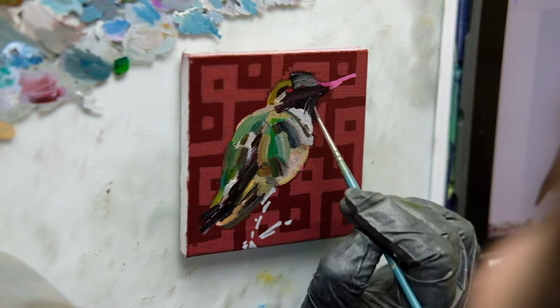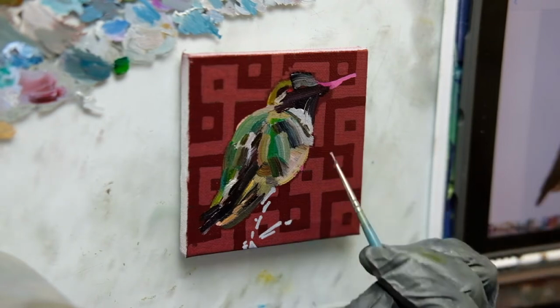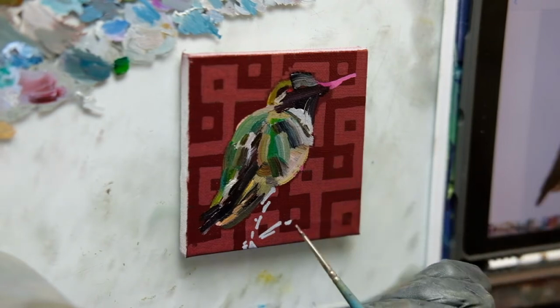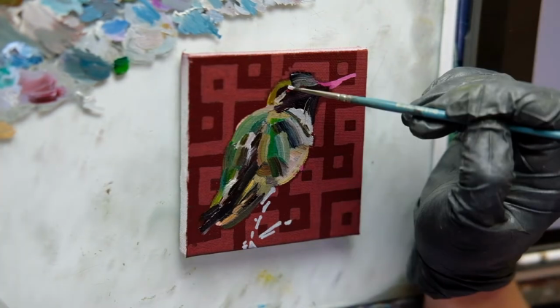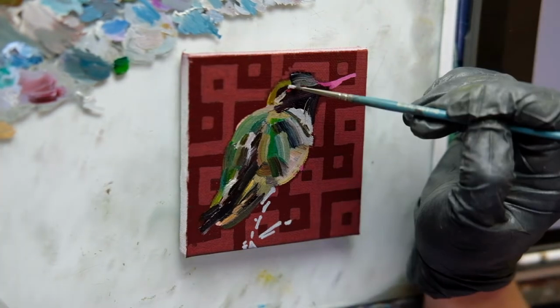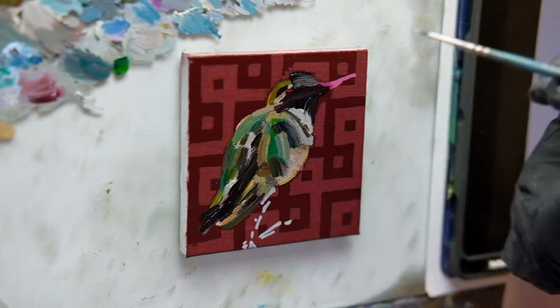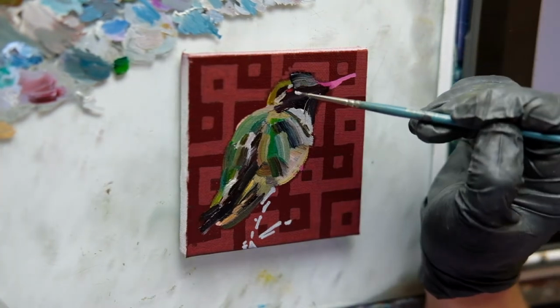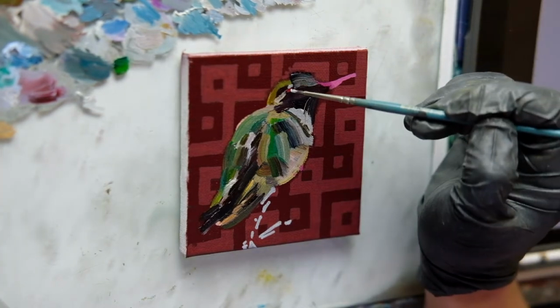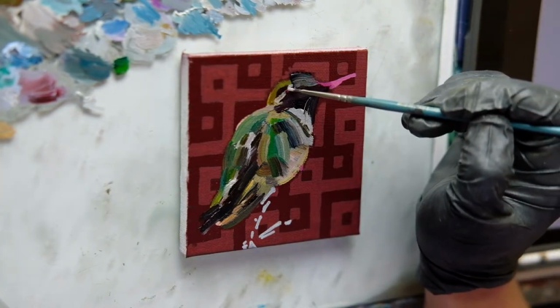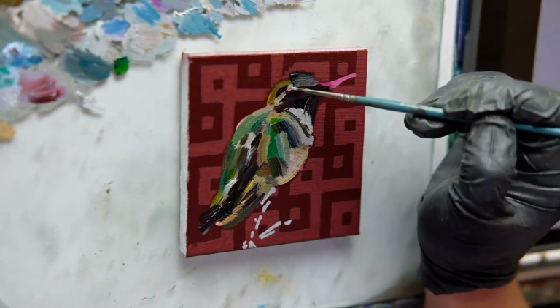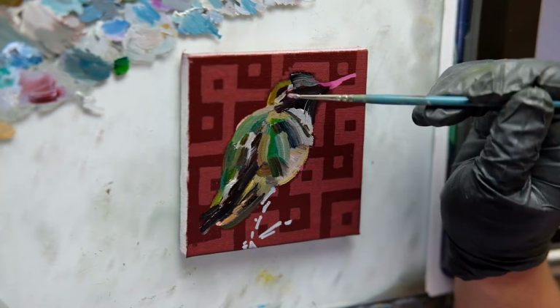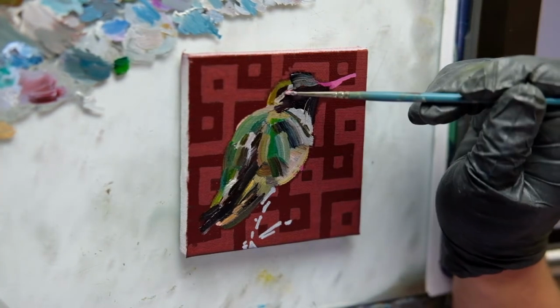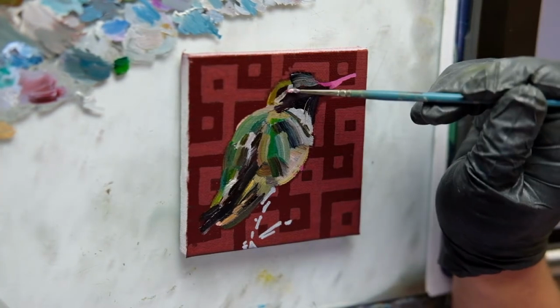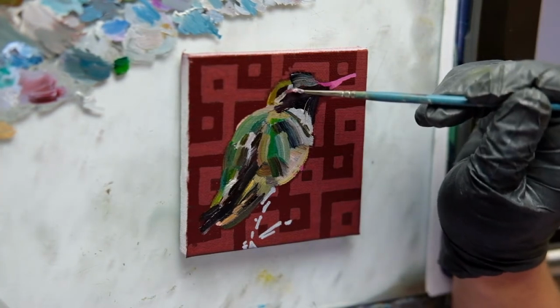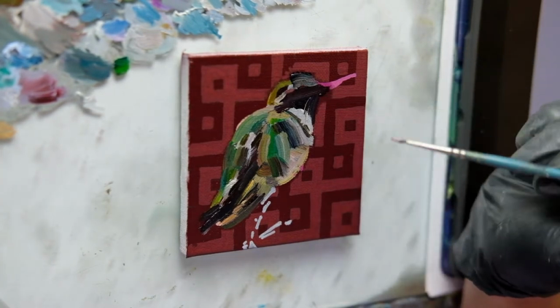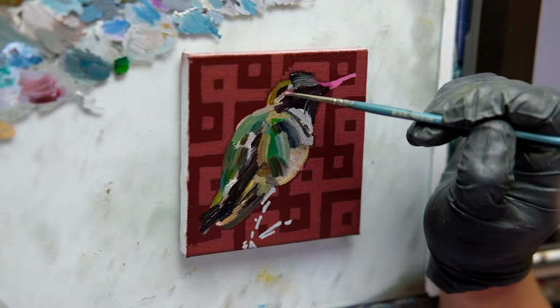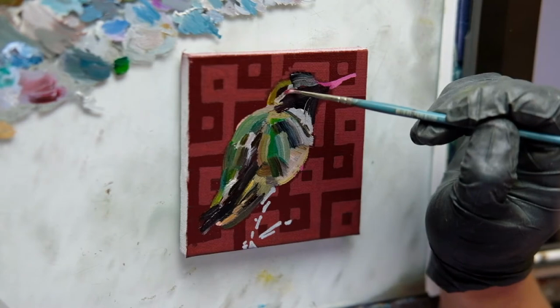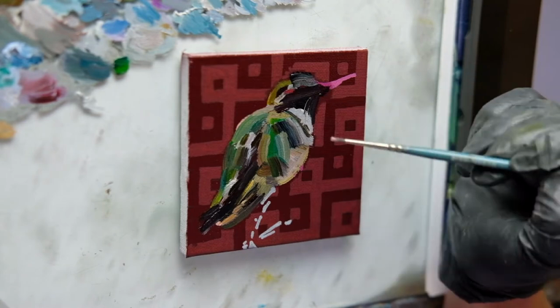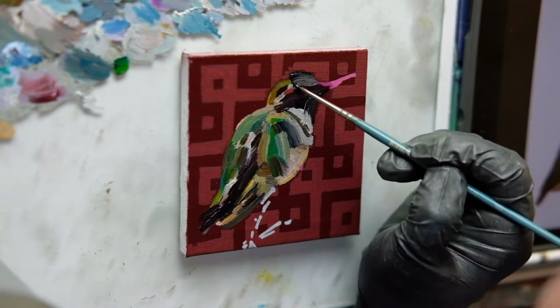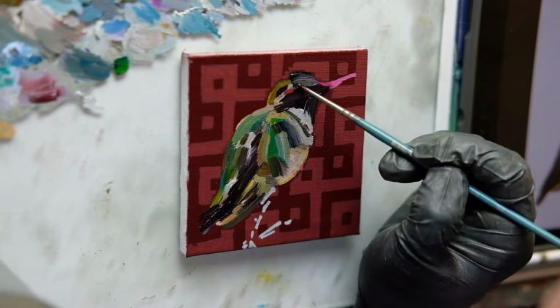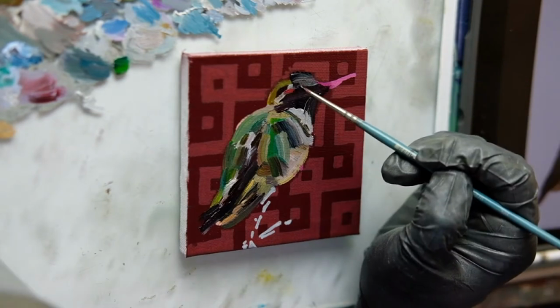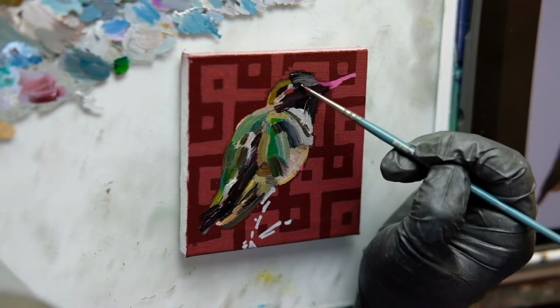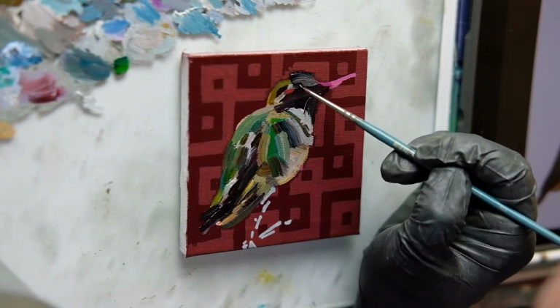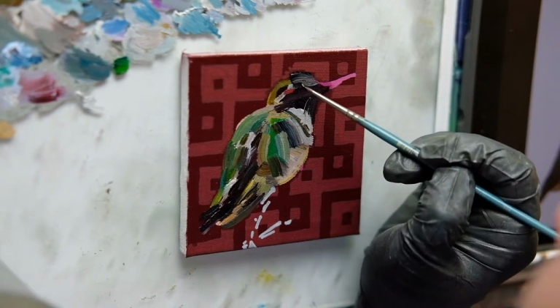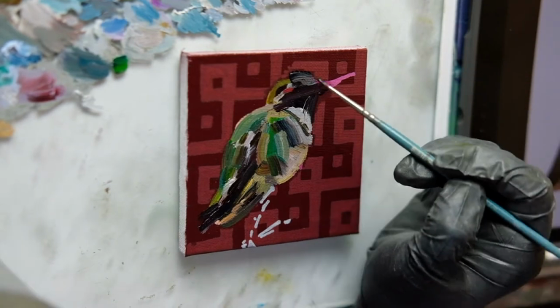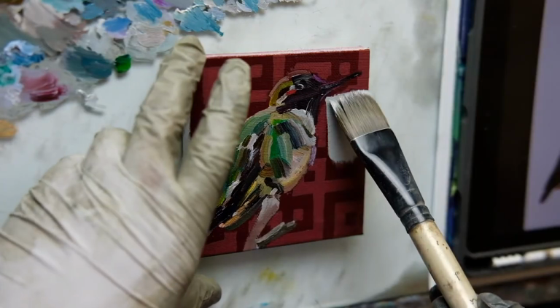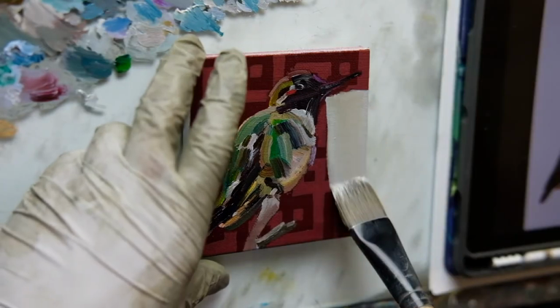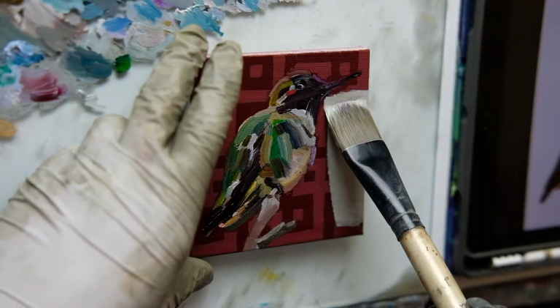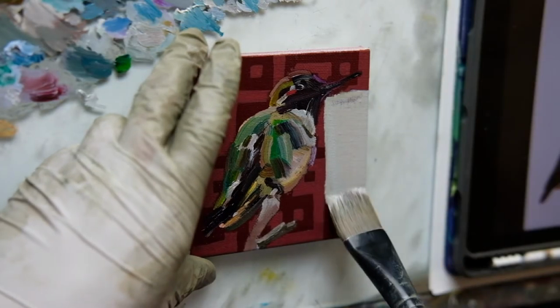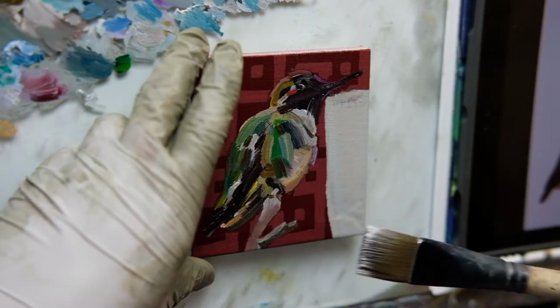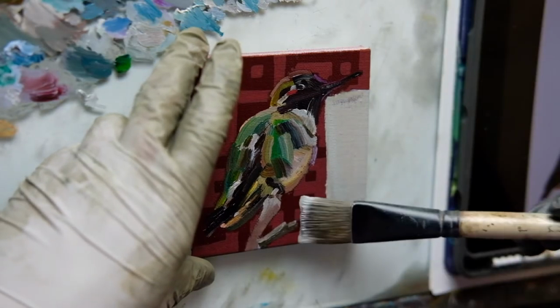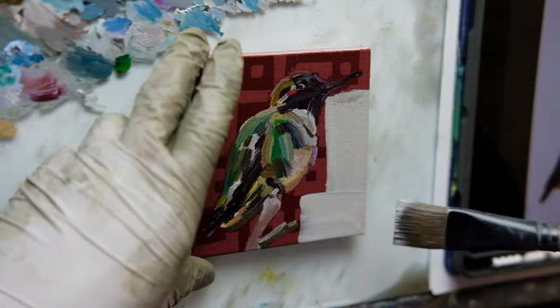In this piece, while I quite enjoy the pattern I selected and the marks made to define the composition of the bird on the branch, I ended up covering up almost all of that with oil paint.